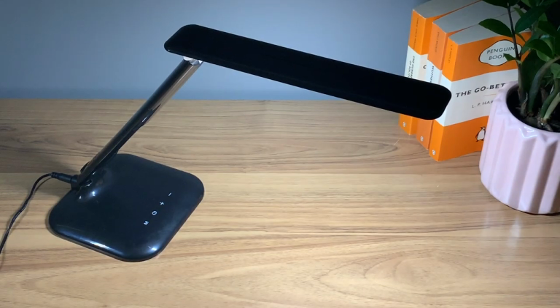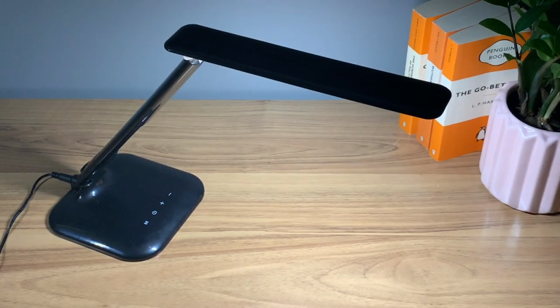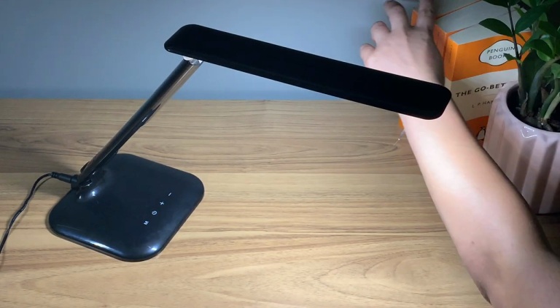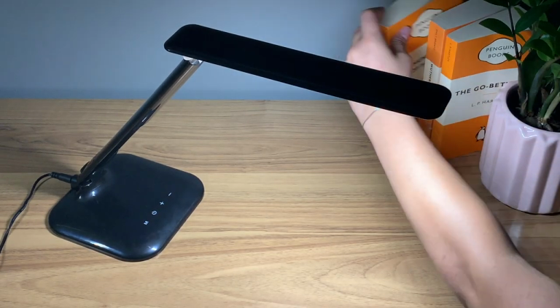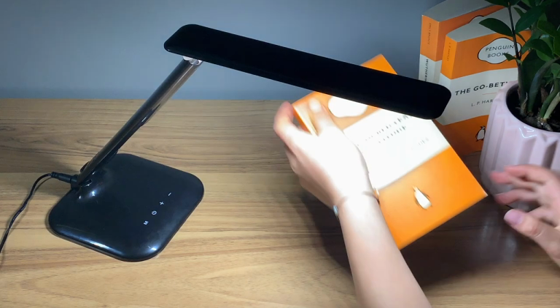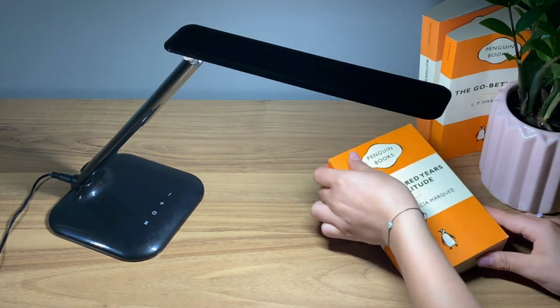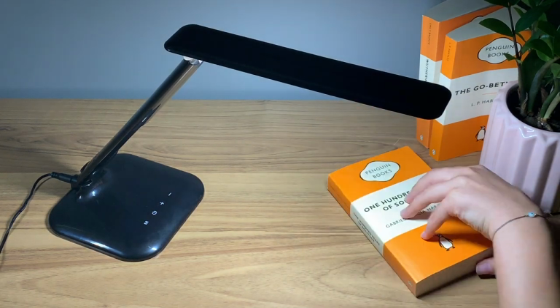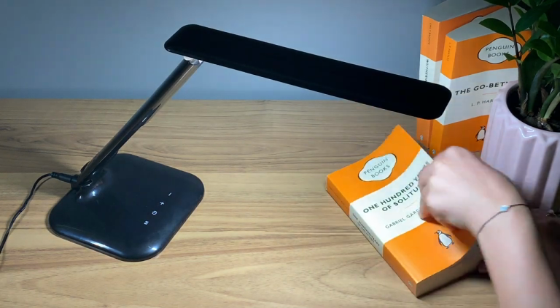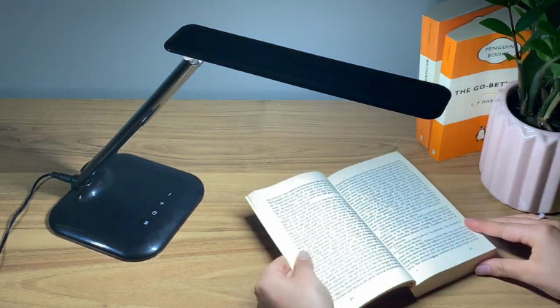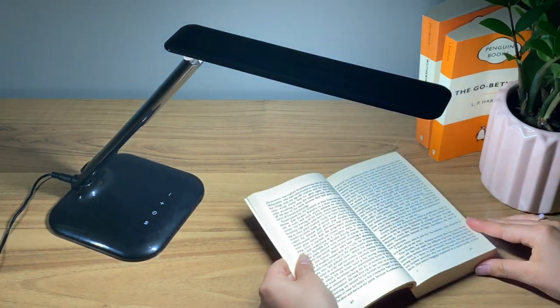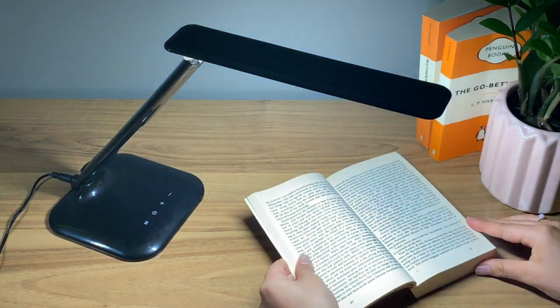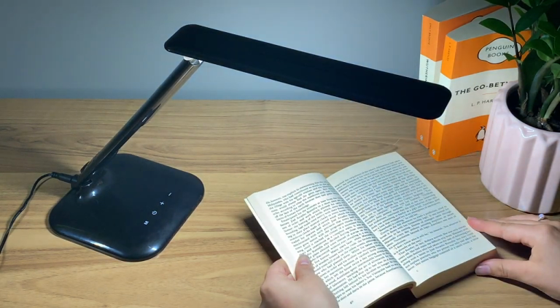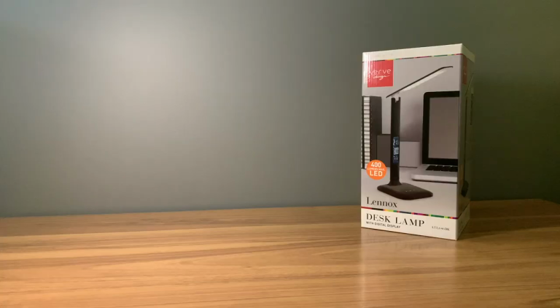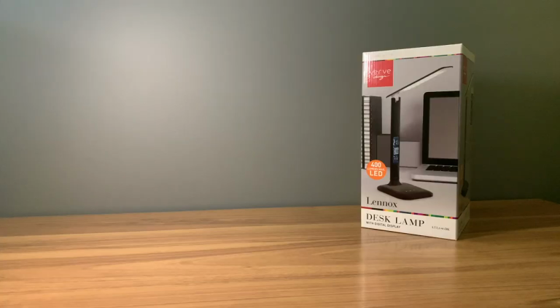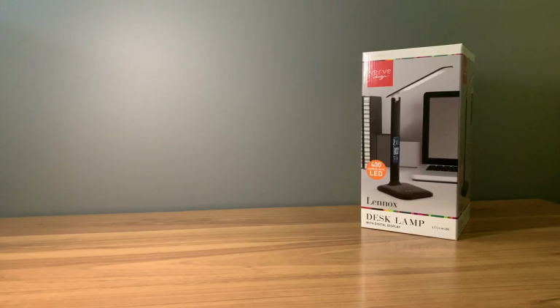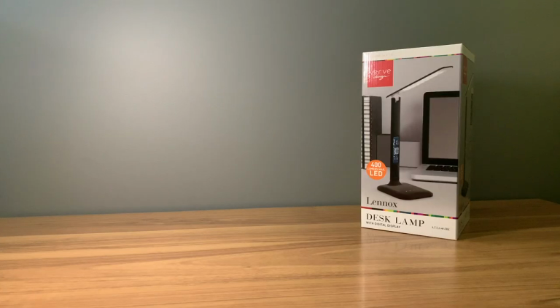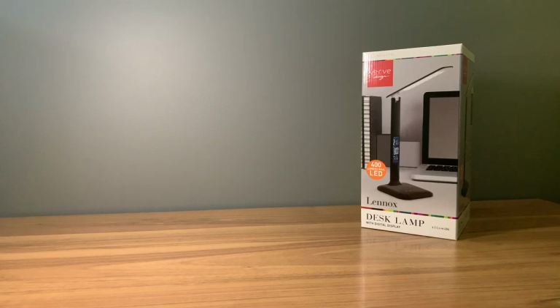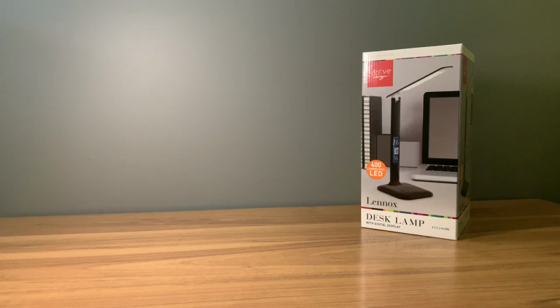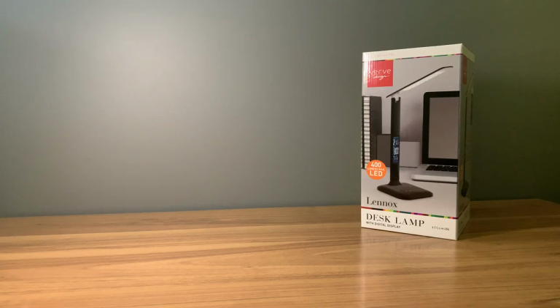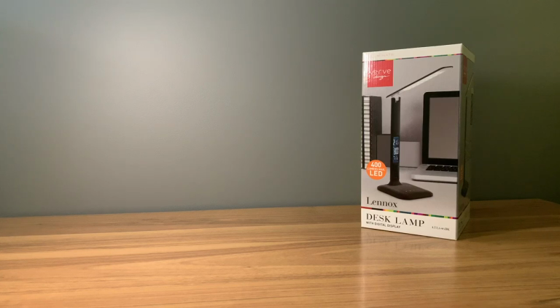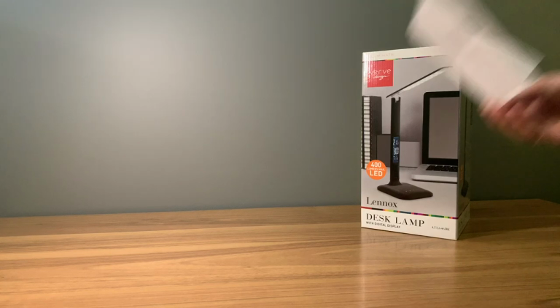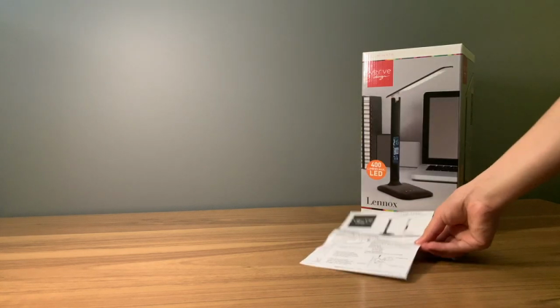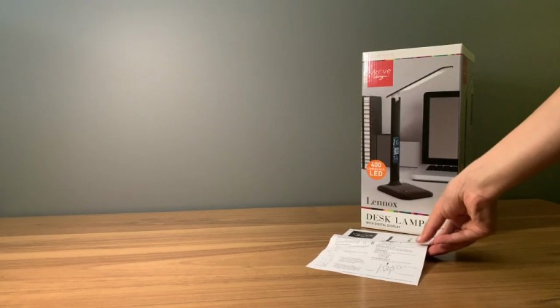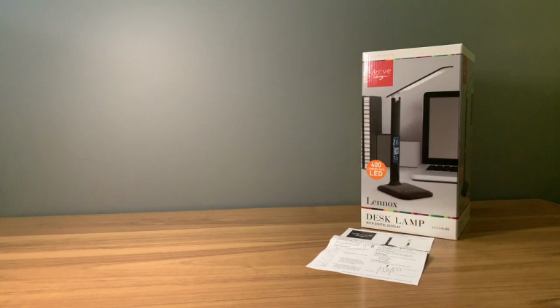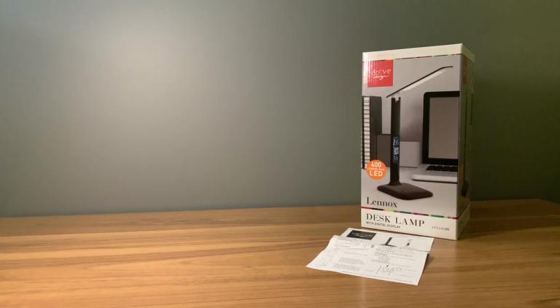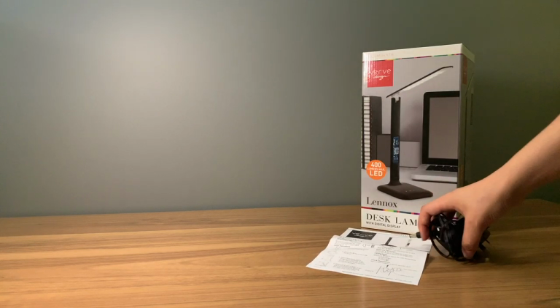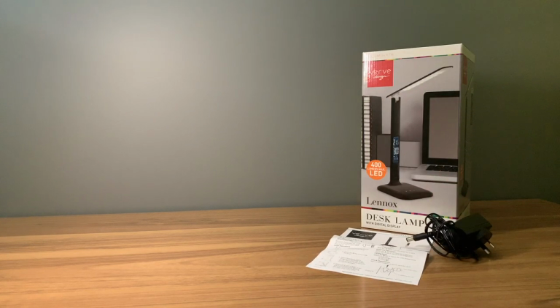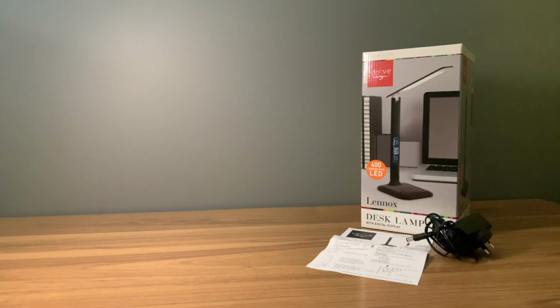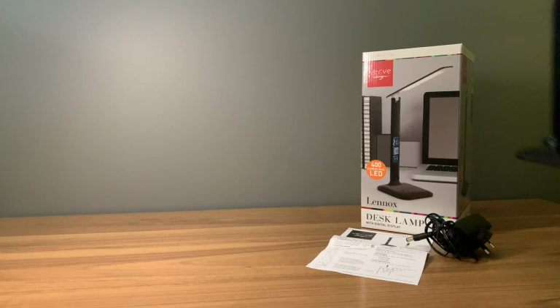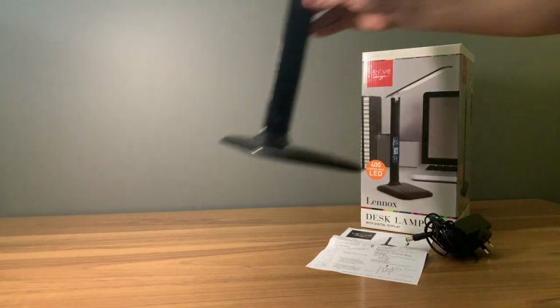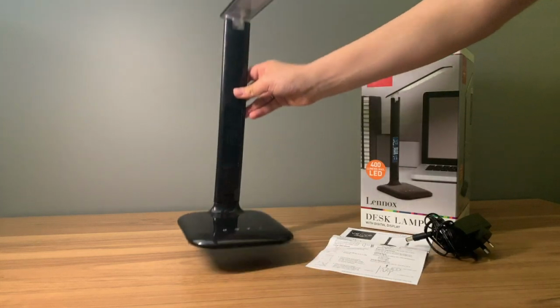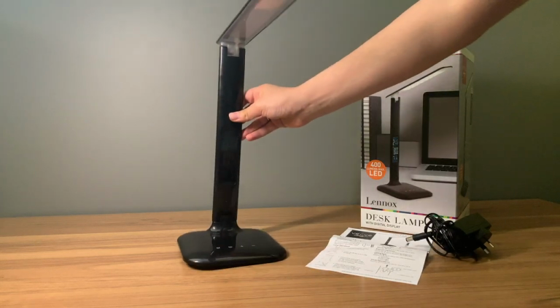Hi everyone, today we will be unboxing the Lenox desk lamp with digital display. Taking a look inside the box, you will first find an instruction manual, the power adapter, and the lamp with the base already attached.